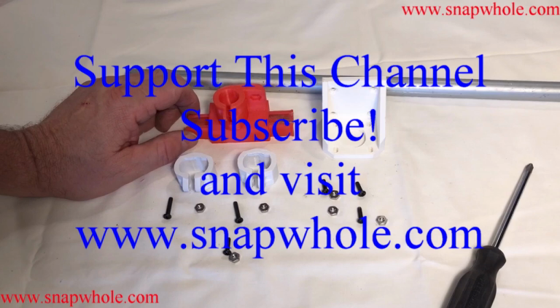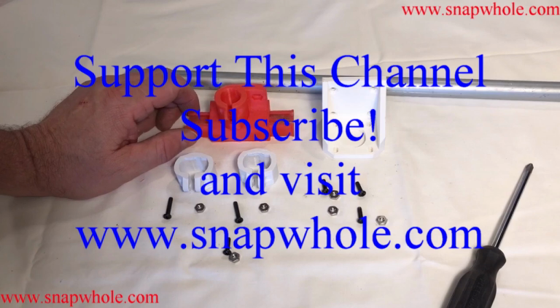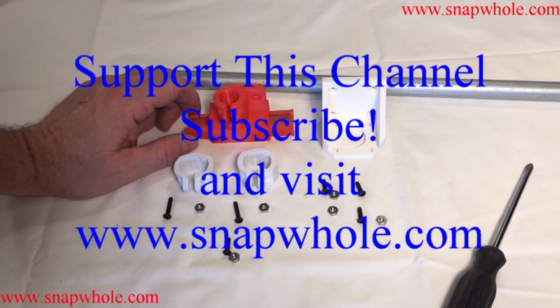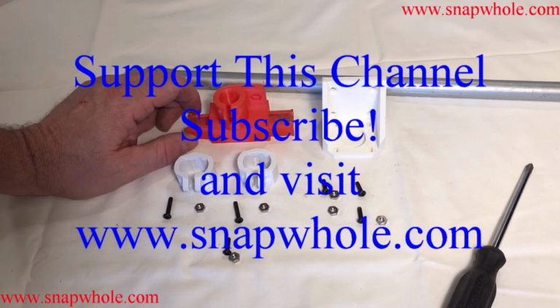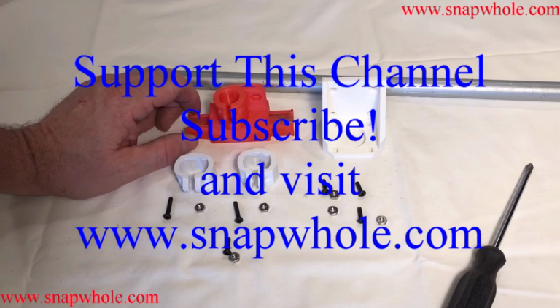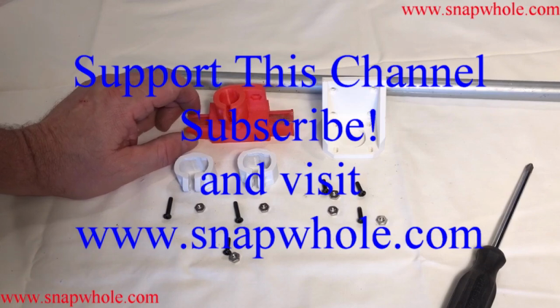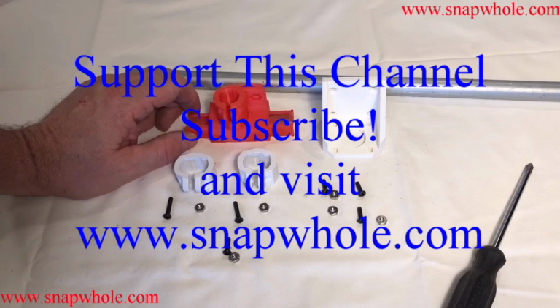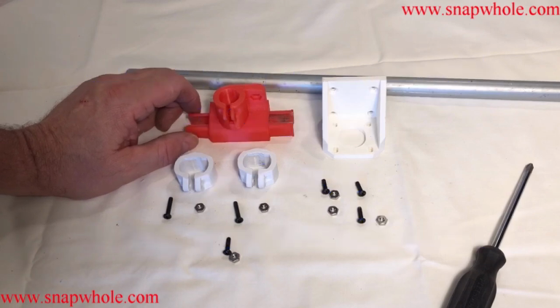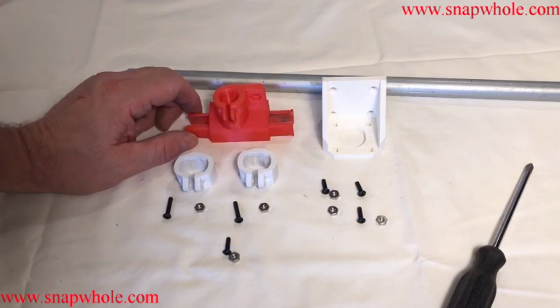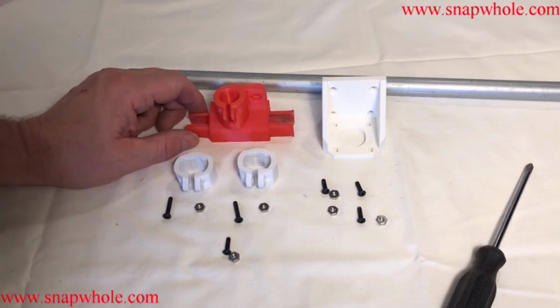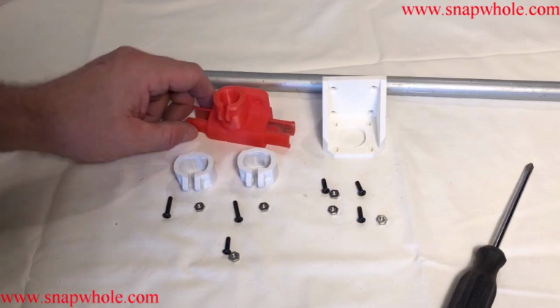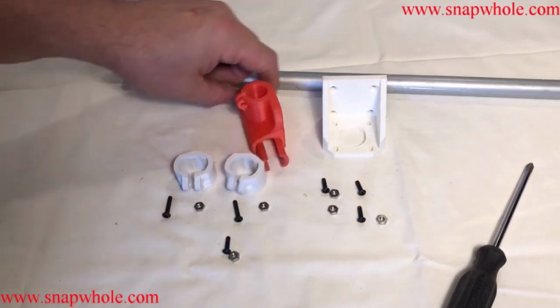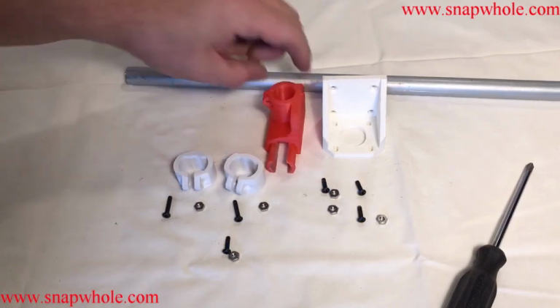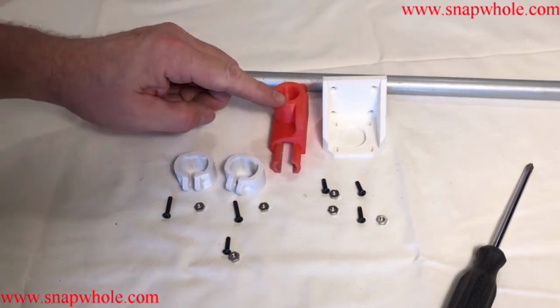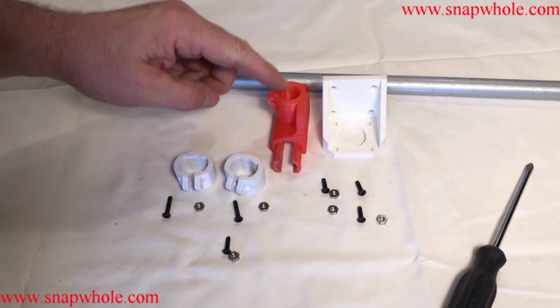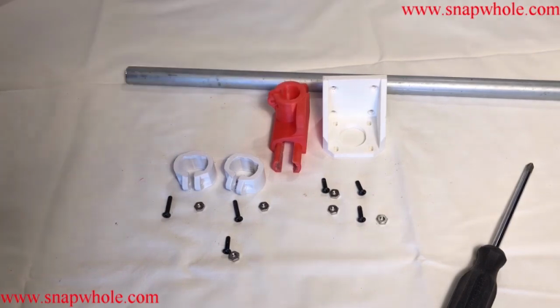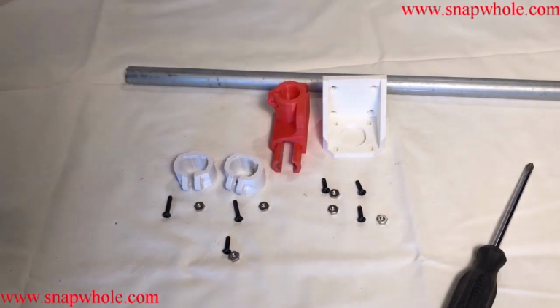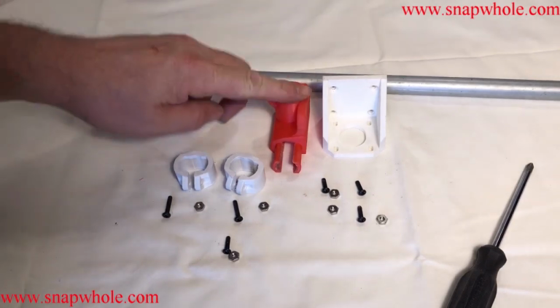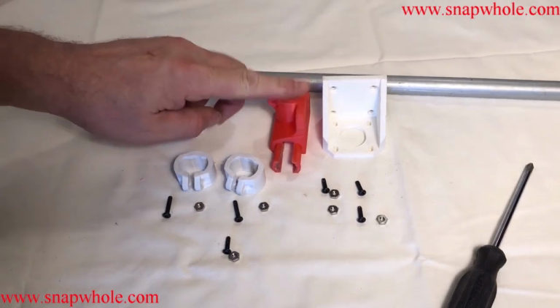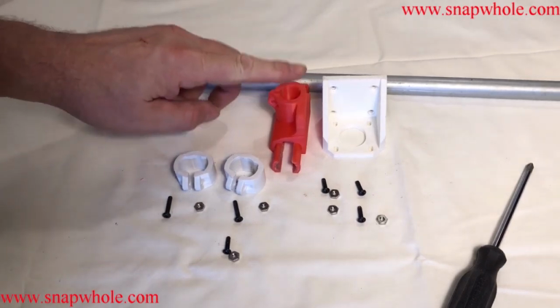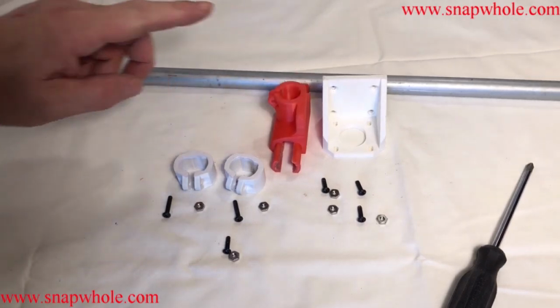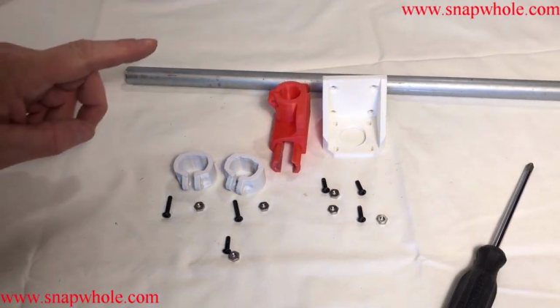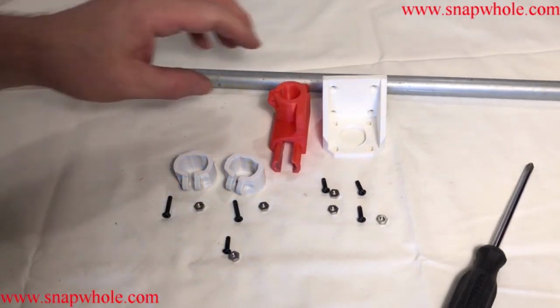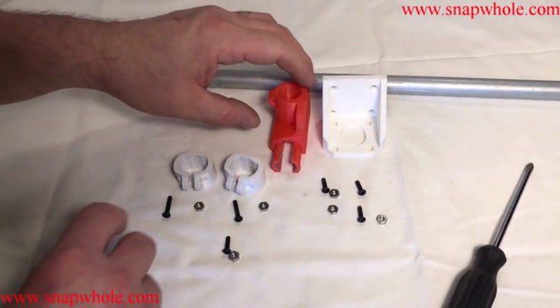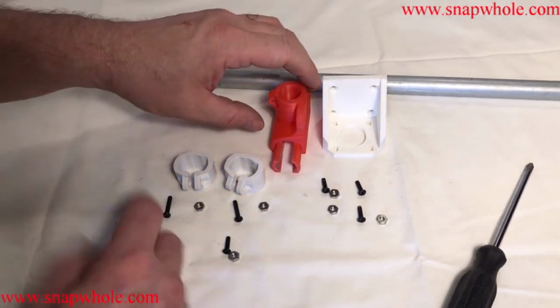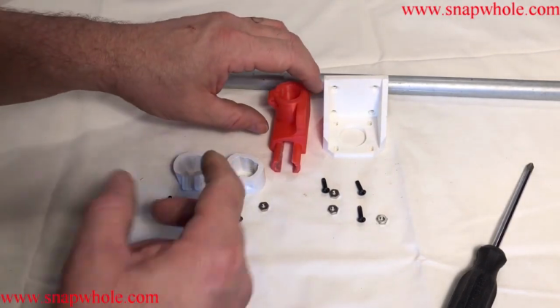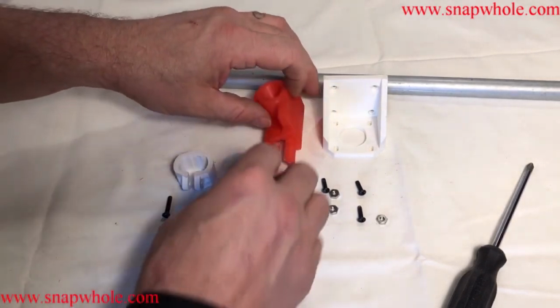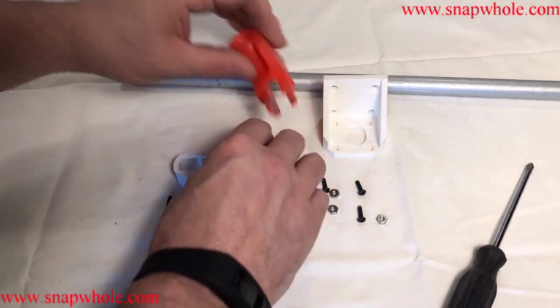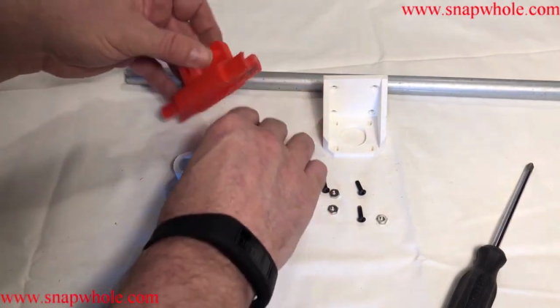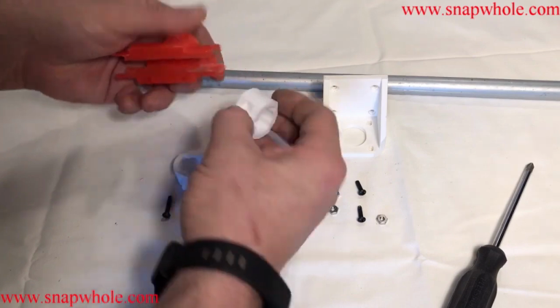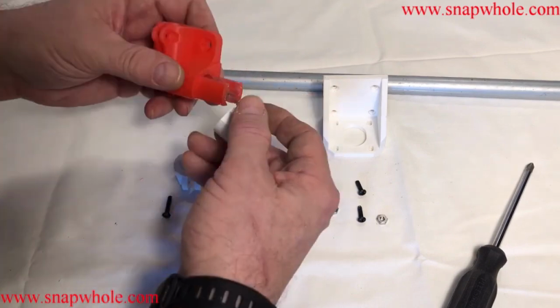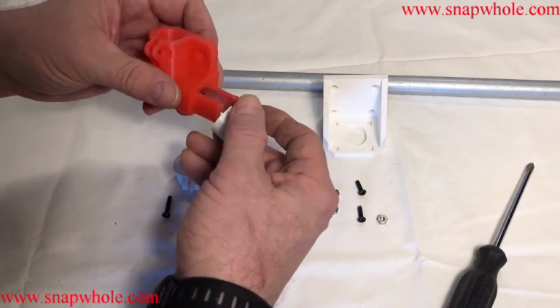Good morning. I have the left Z support. This goes down the side of the printer and this is what the gantry mounts into. So we're going to repeat what we did before — we're going to put the clips on.